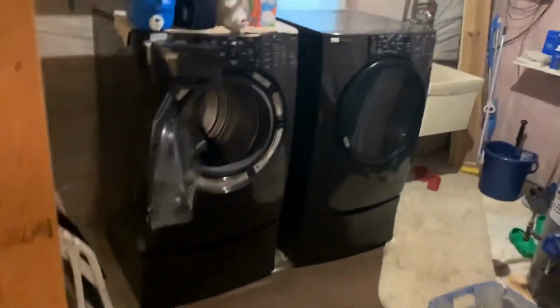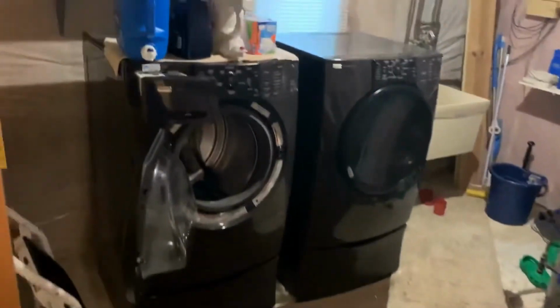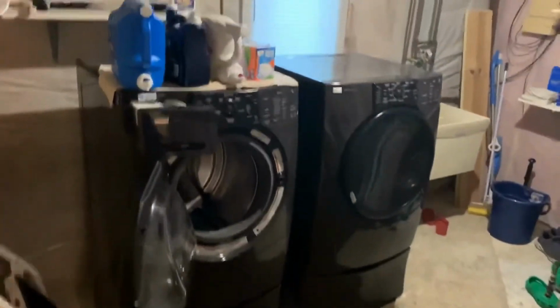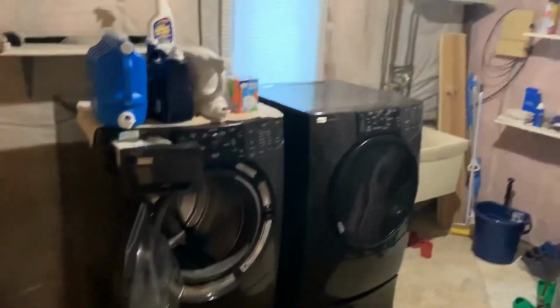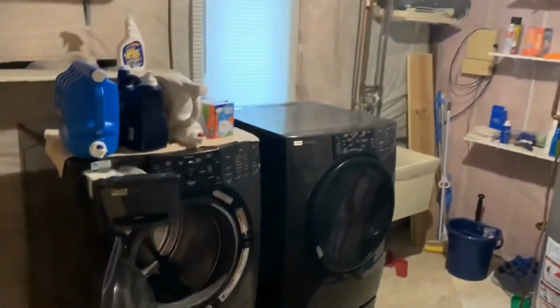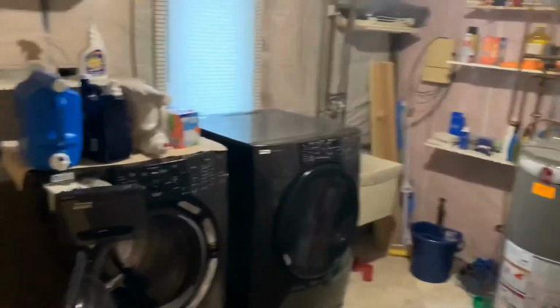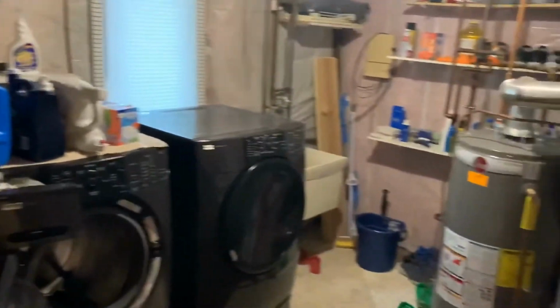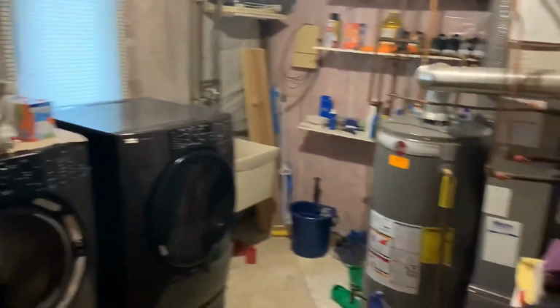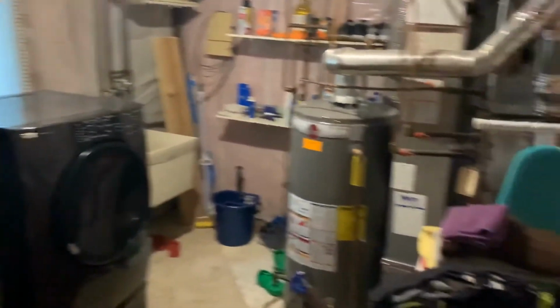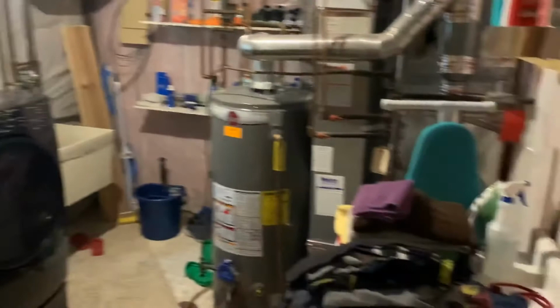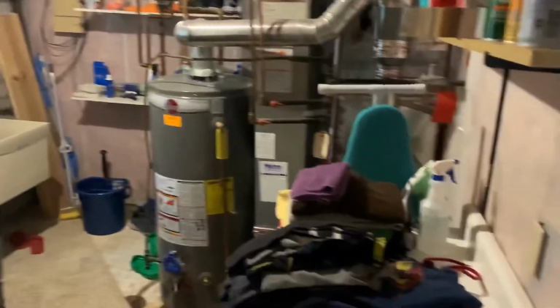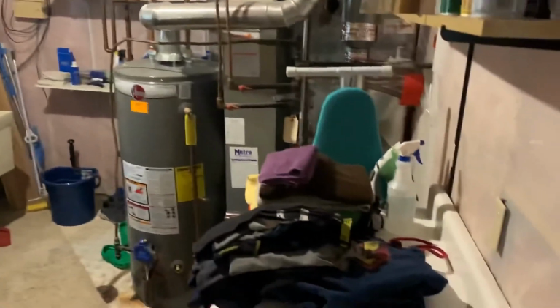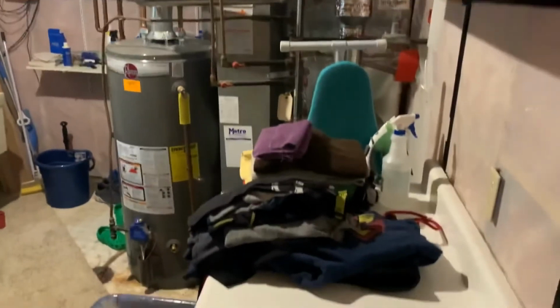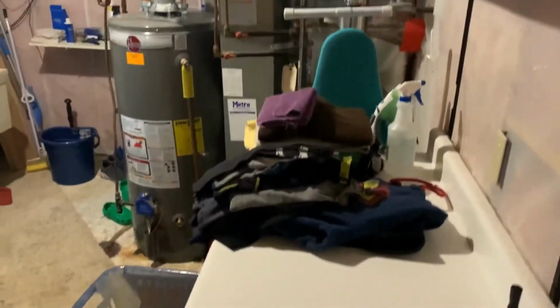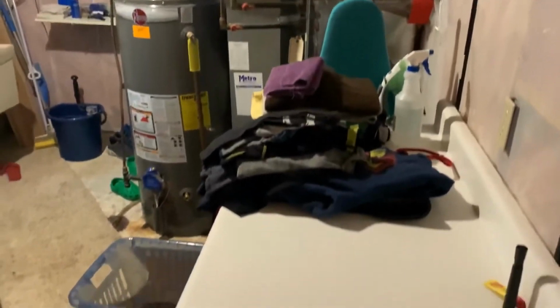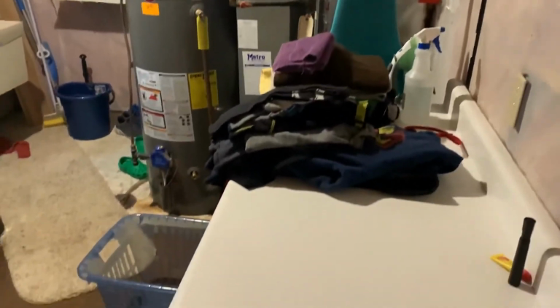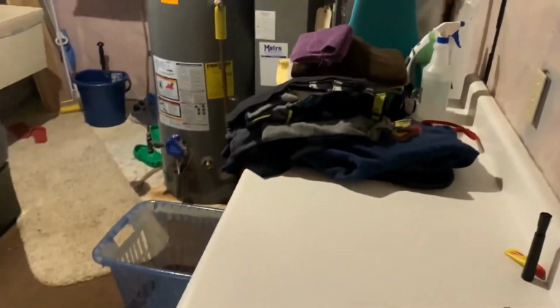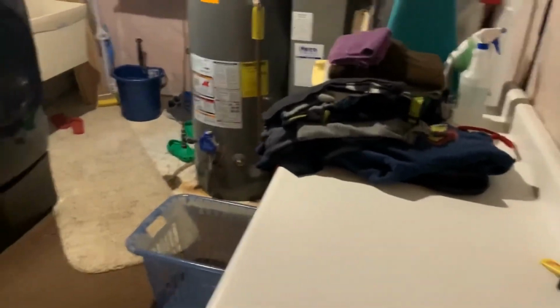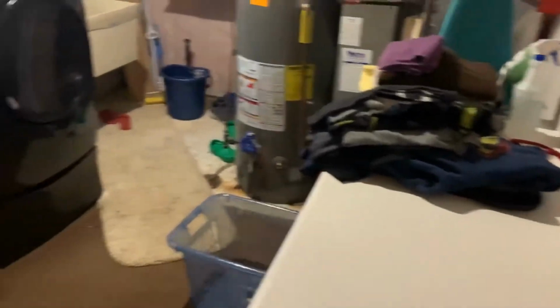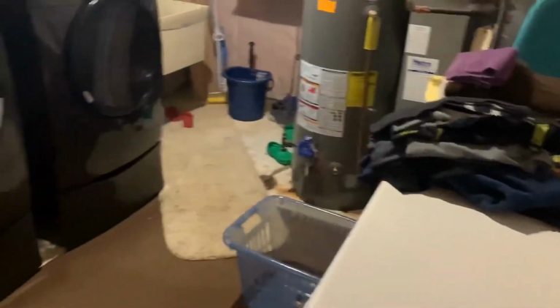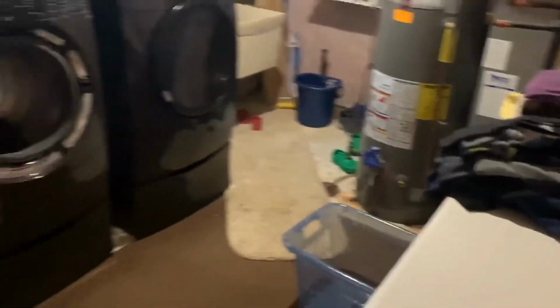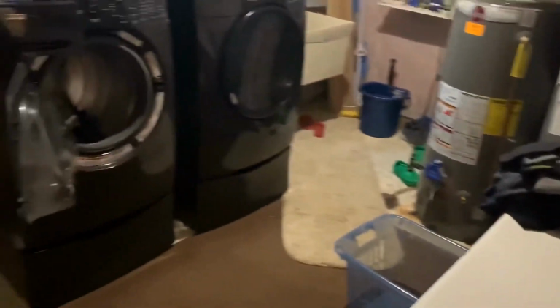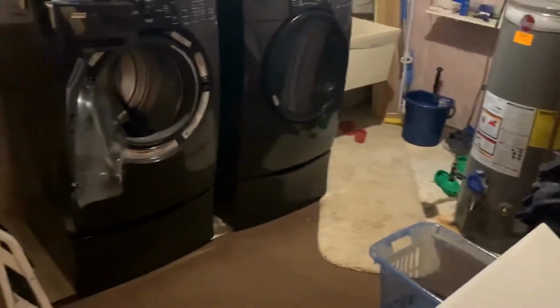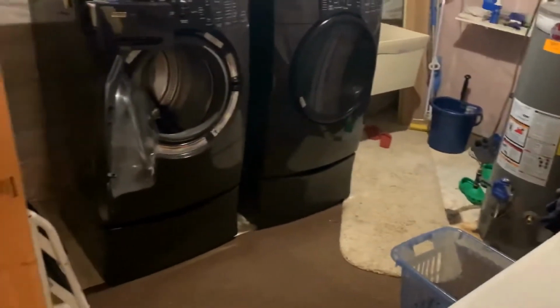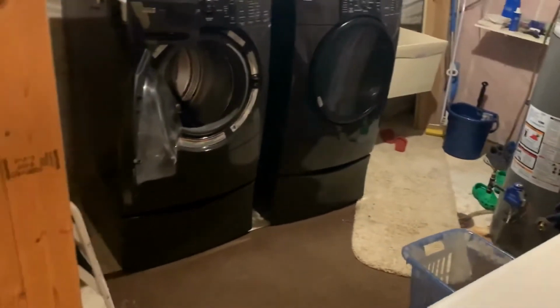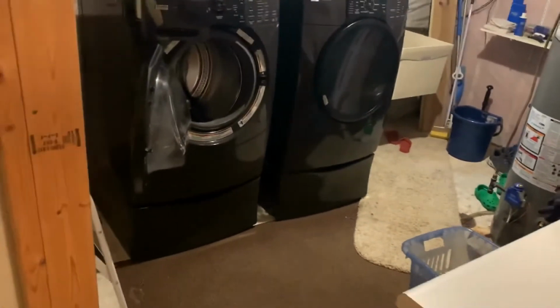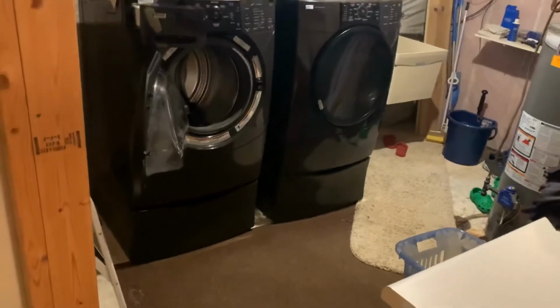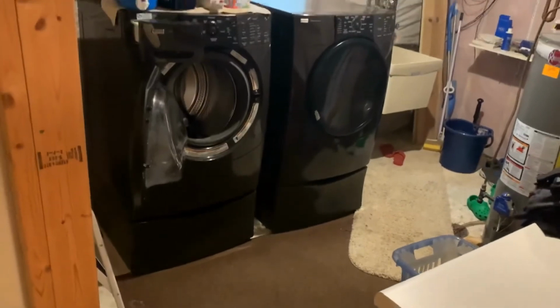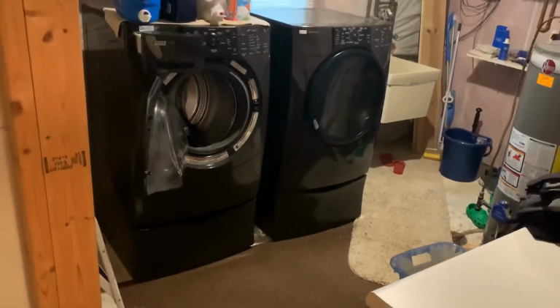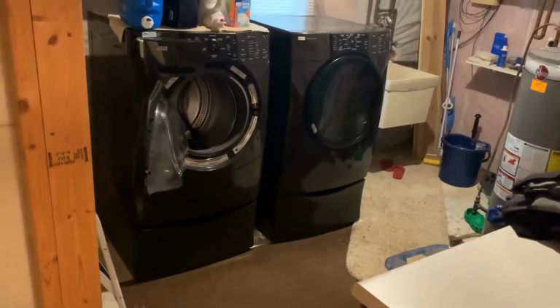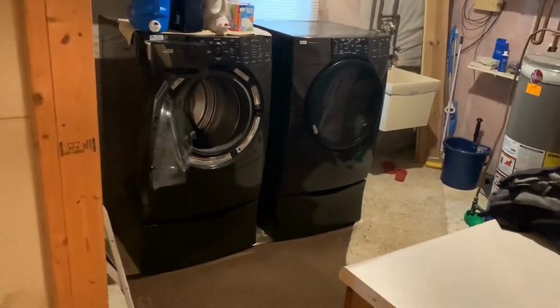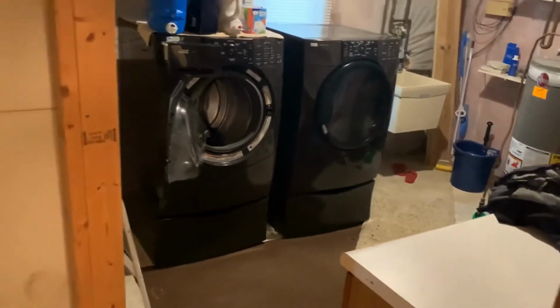The laundry room houses the washer and dryer connections, a laundry sink, a folding counter, and tons of space for extra storage.